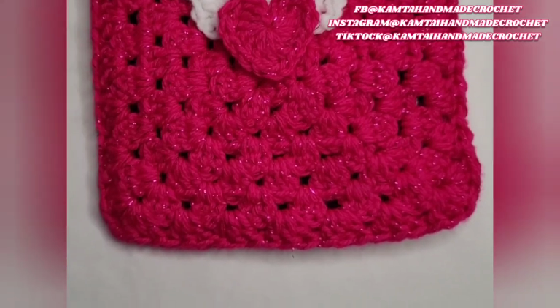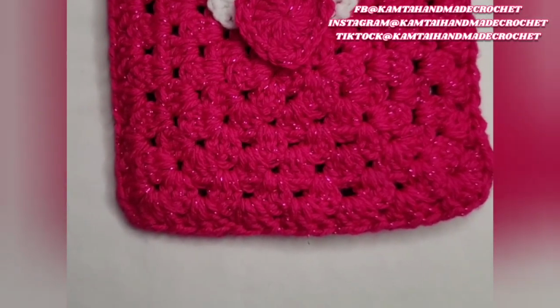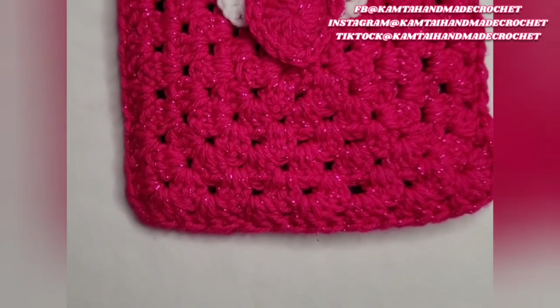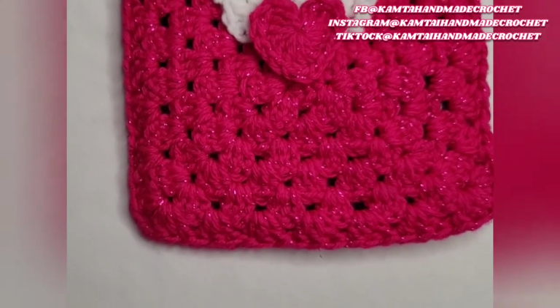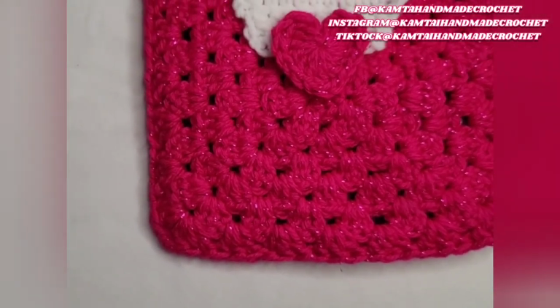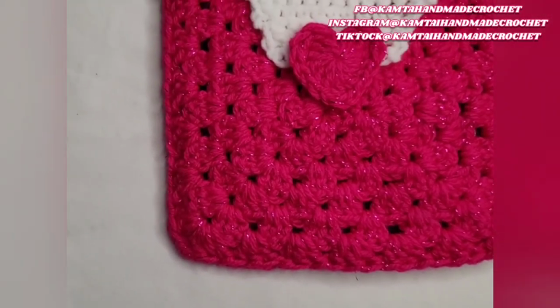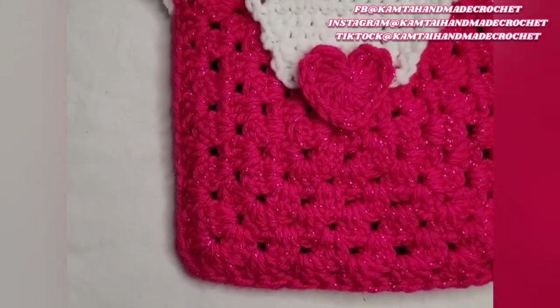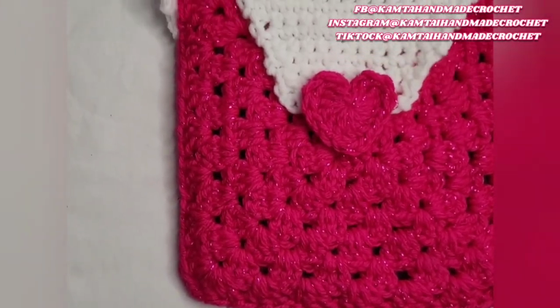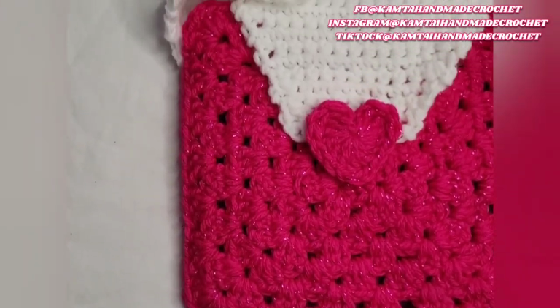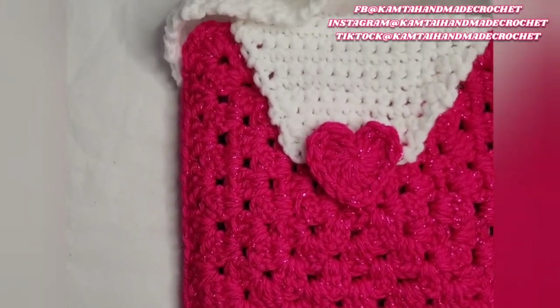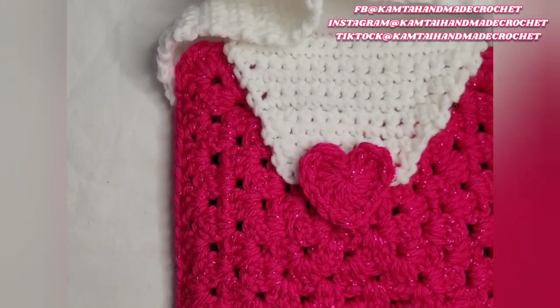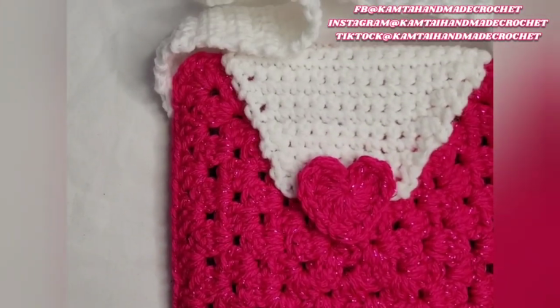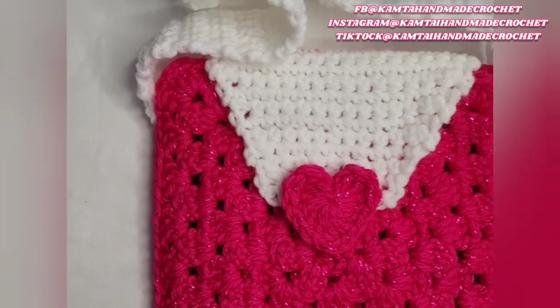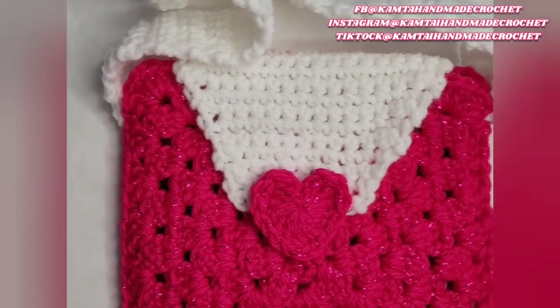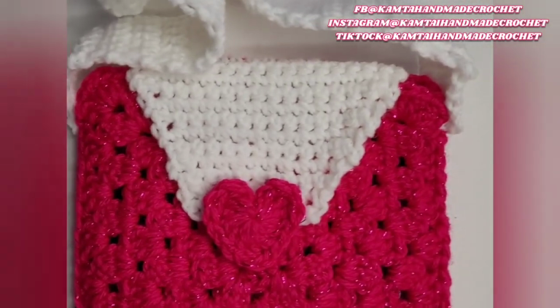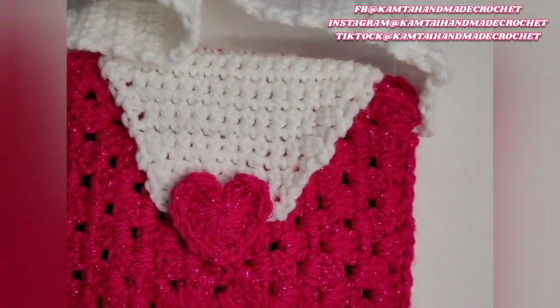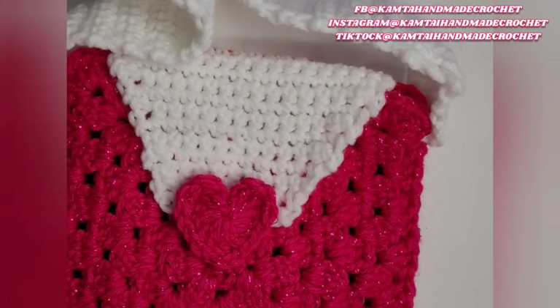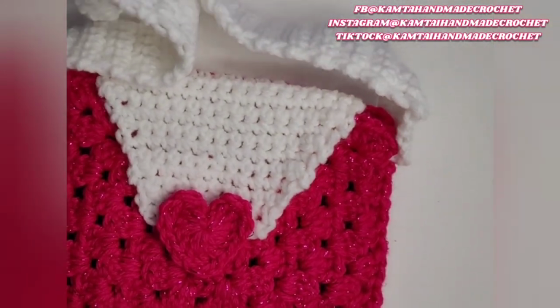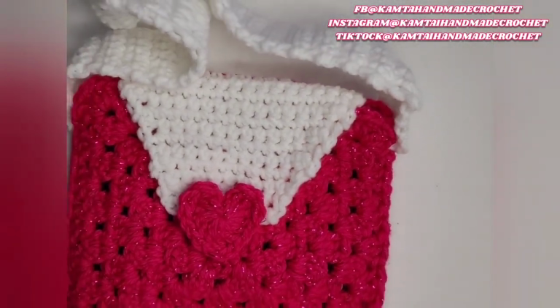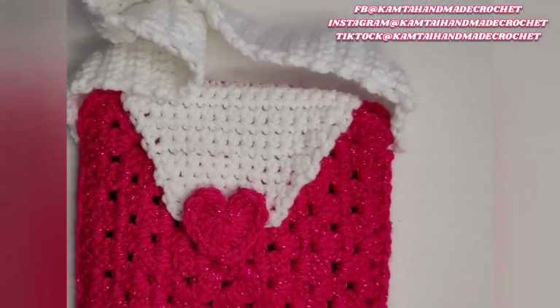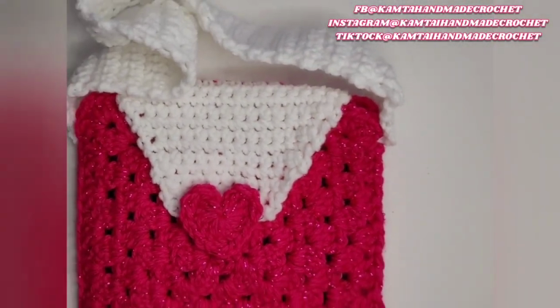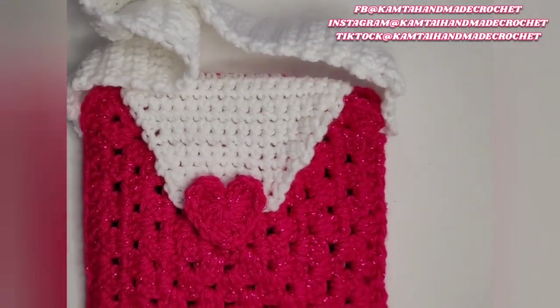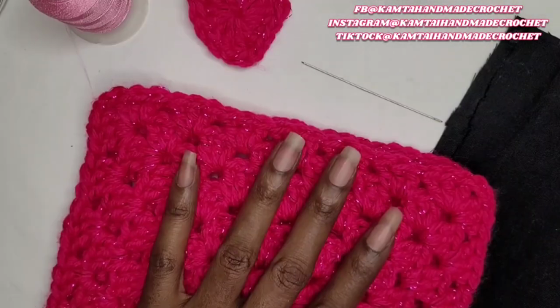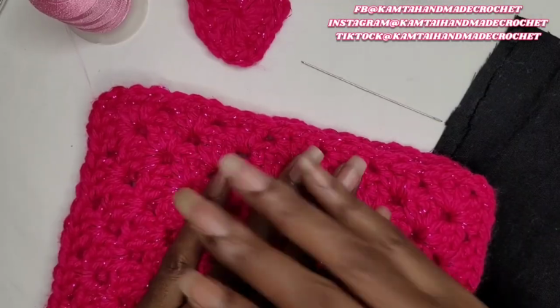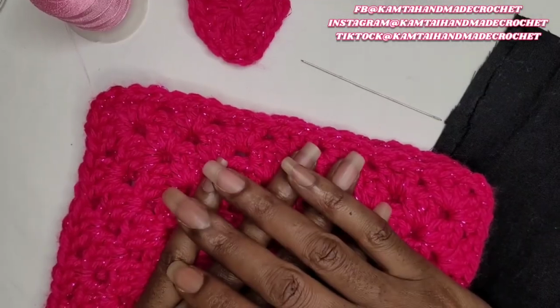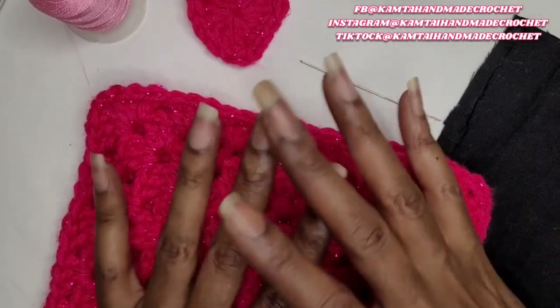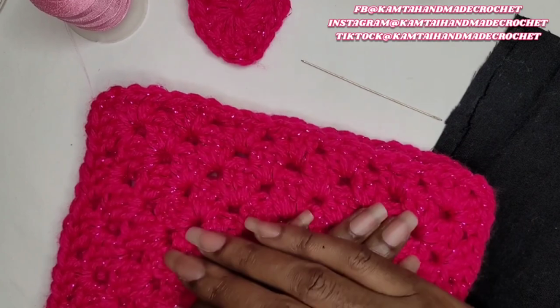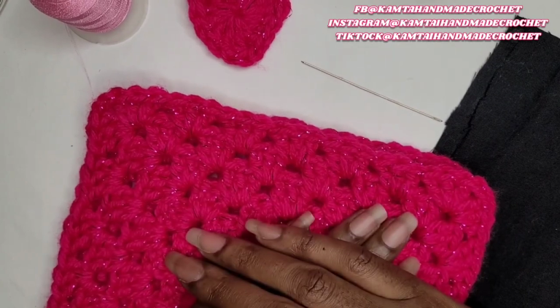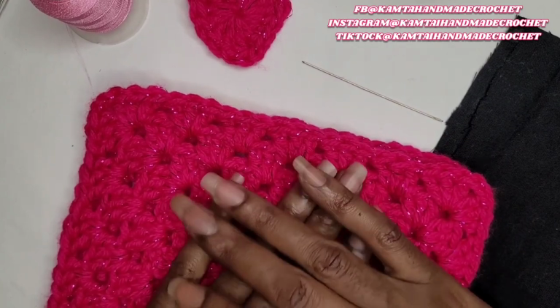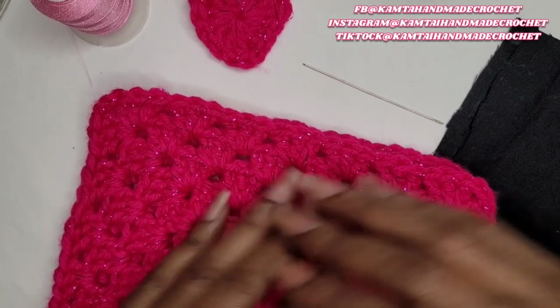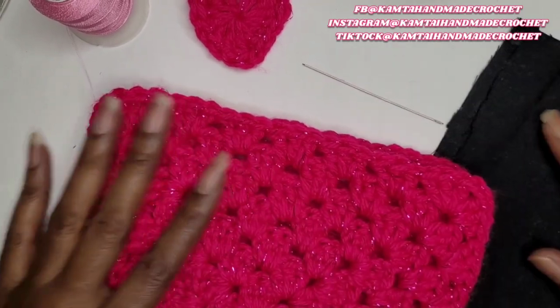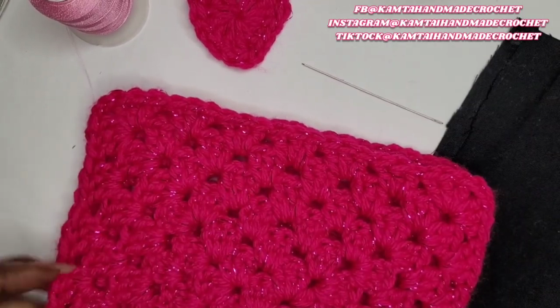Hello everyone, how are you doing today? Welcome back to my channel. Today we're going to work on this little granny square purse. So let's go over our tools first.